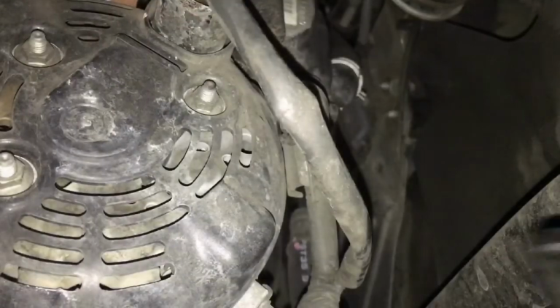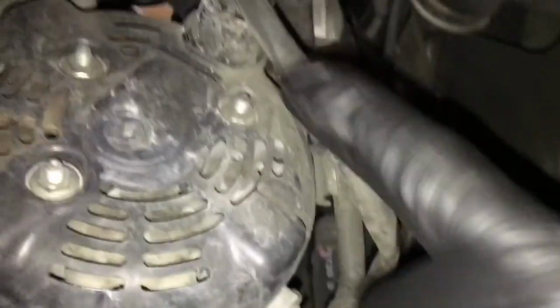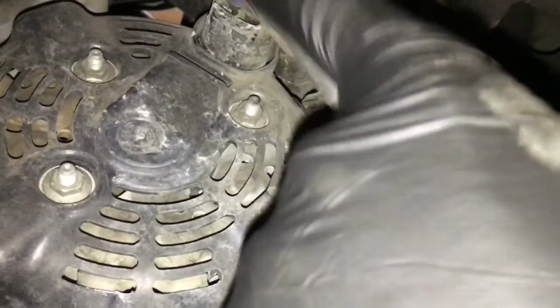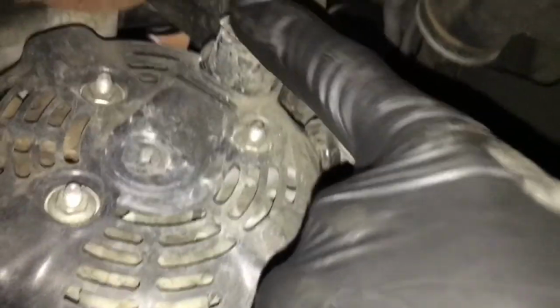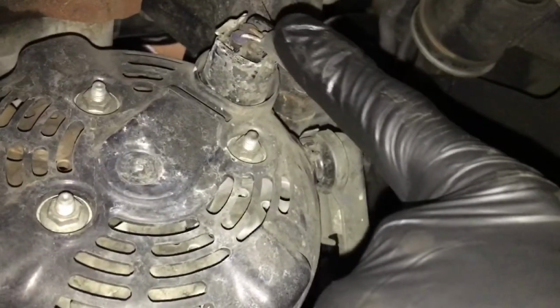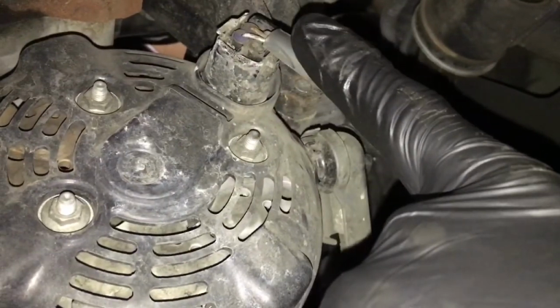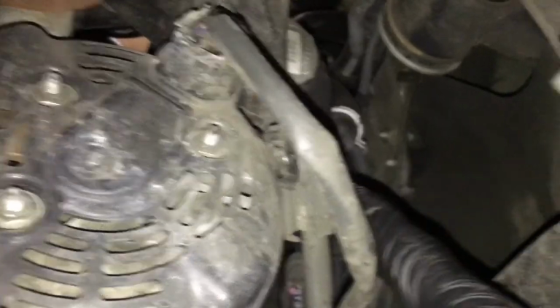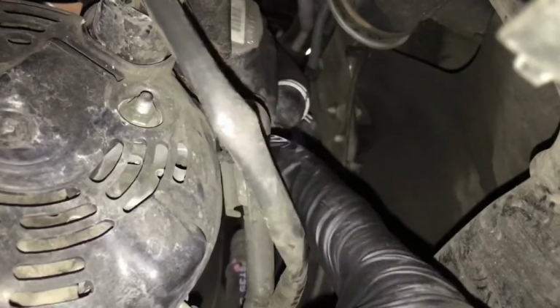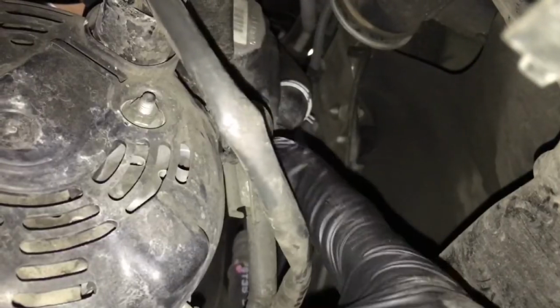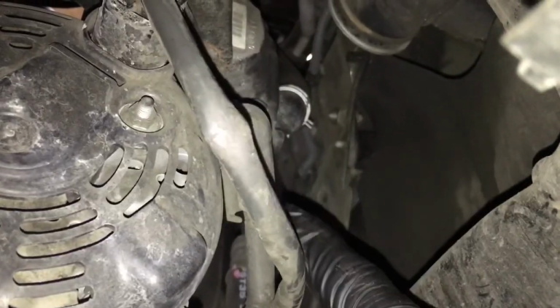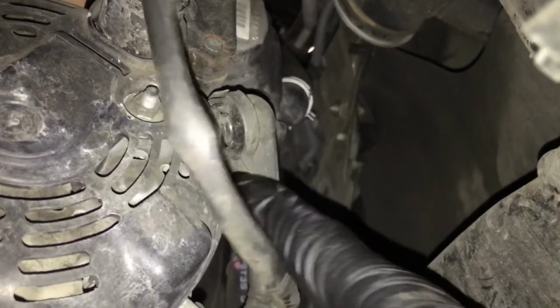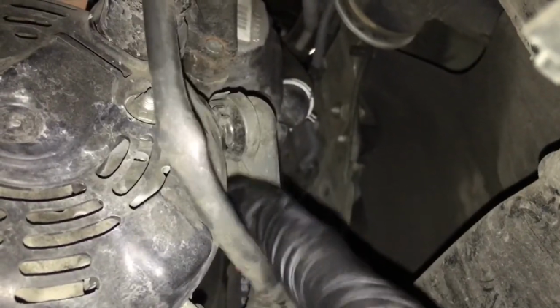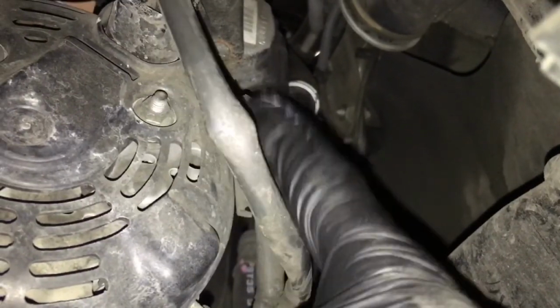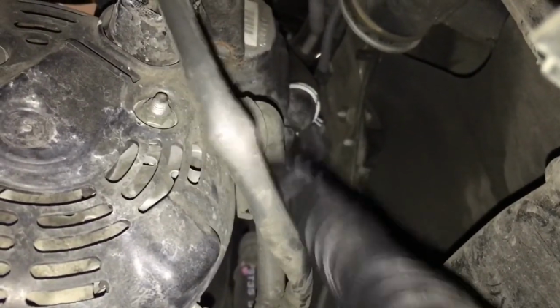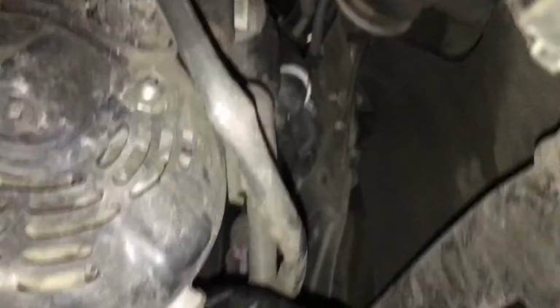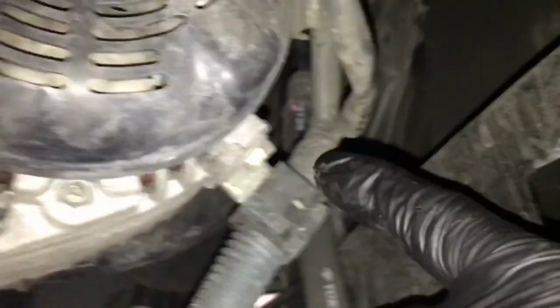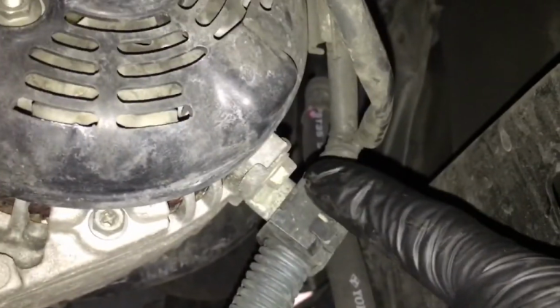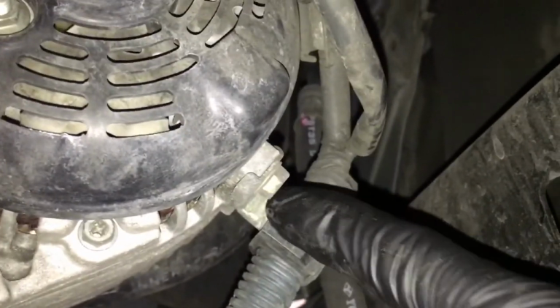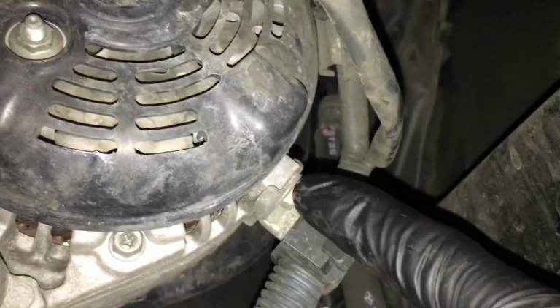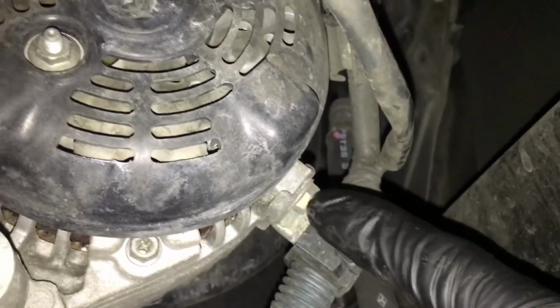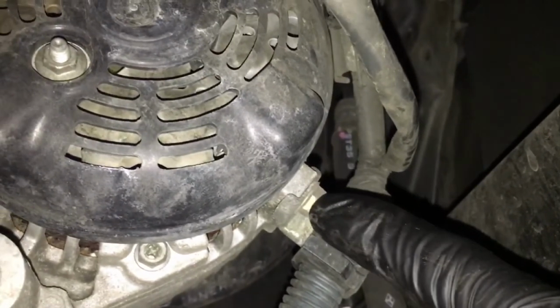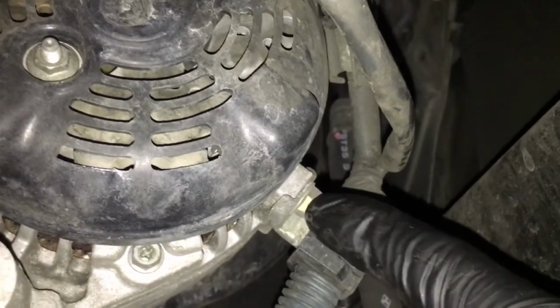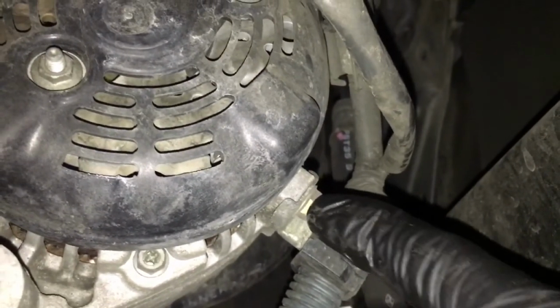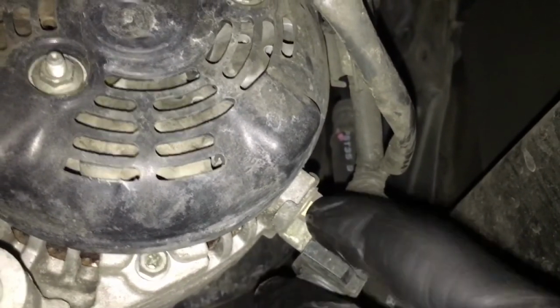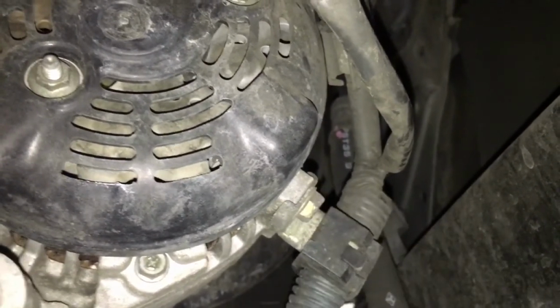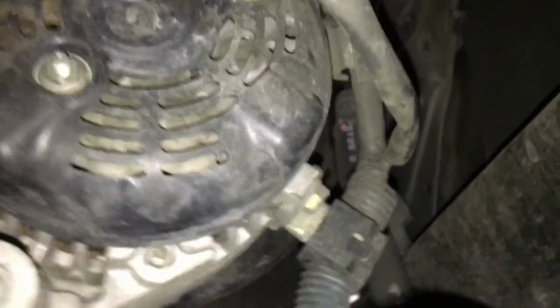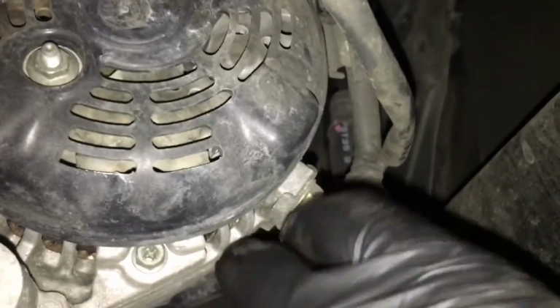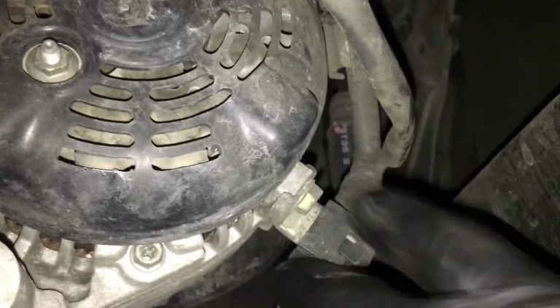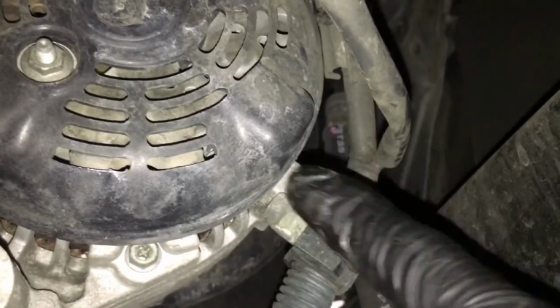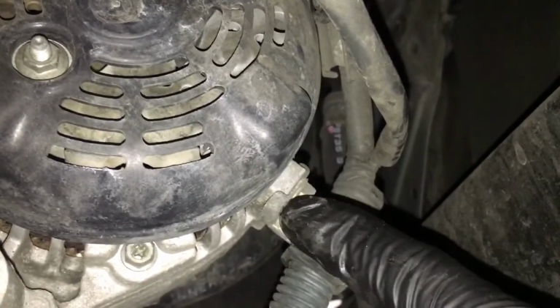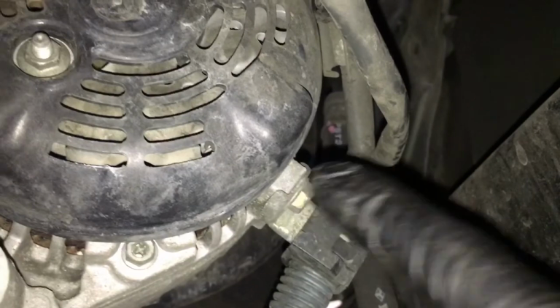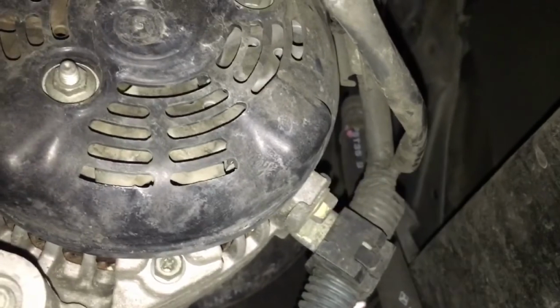Also, if you disconnect the connector and the main battery feed here, if you follow it down there's going to be a 10mm bolt — it's just bolted to the alternator to hold the wire loom on there. Go ahead and take that bolt out too.